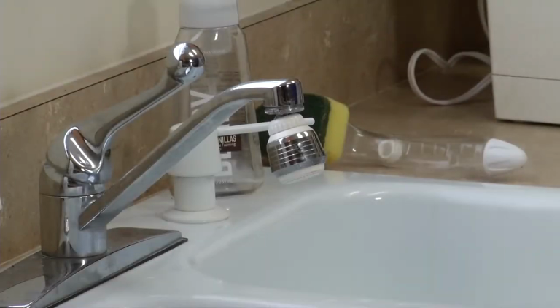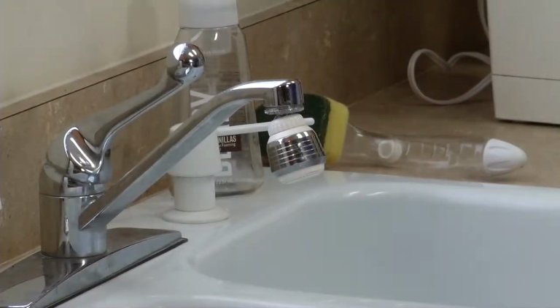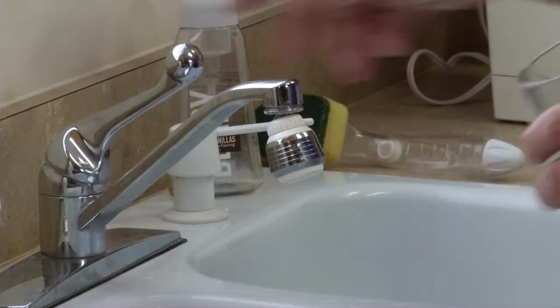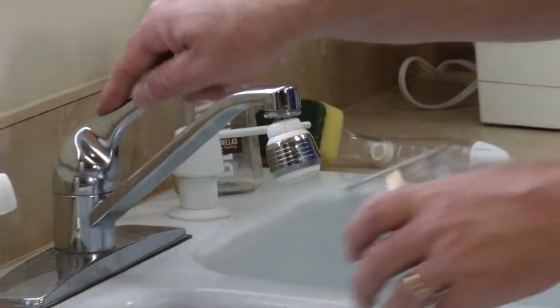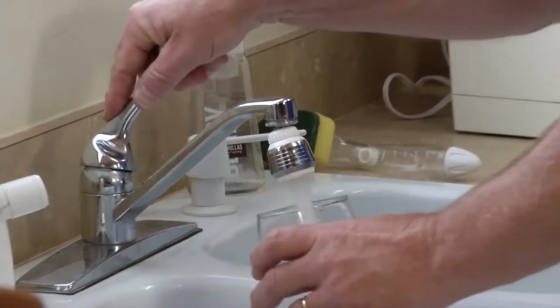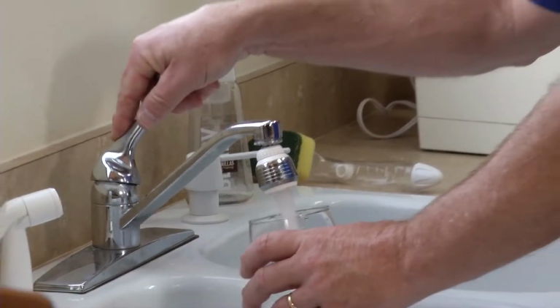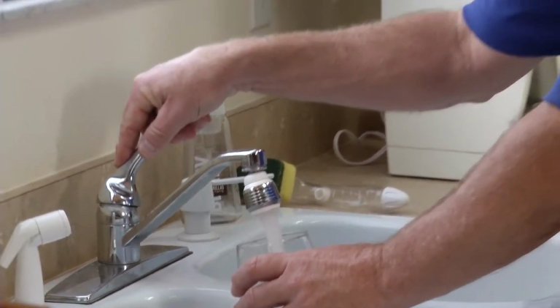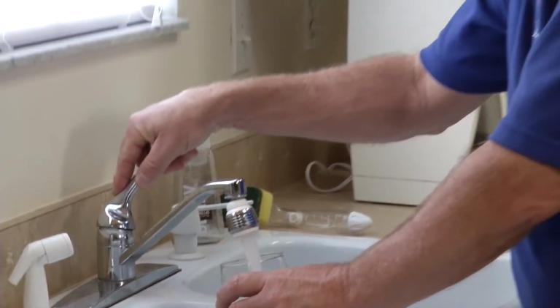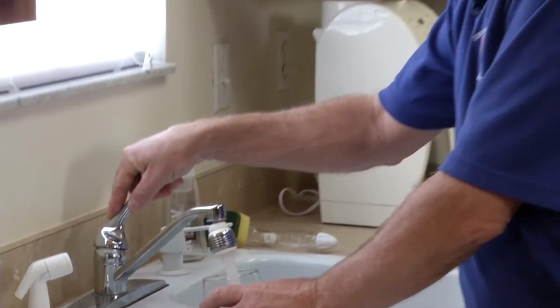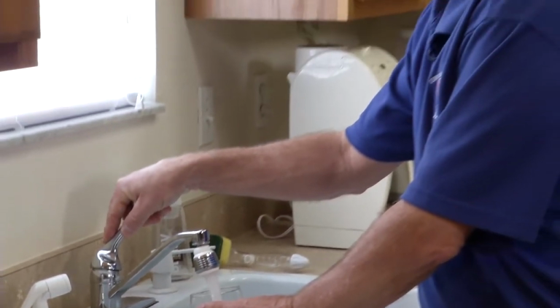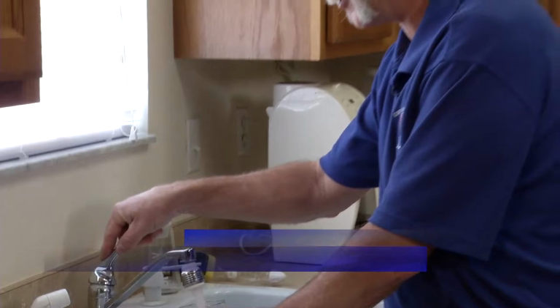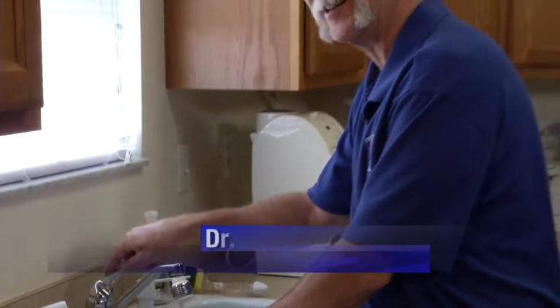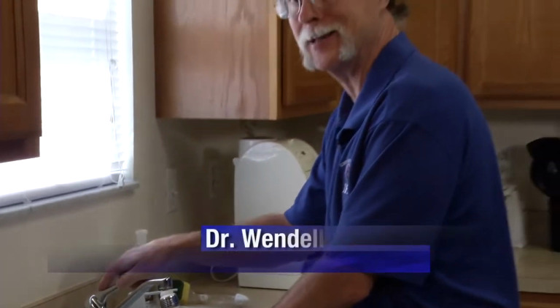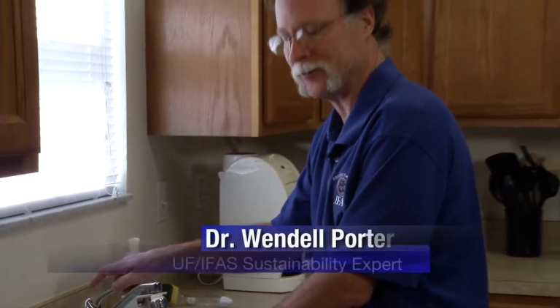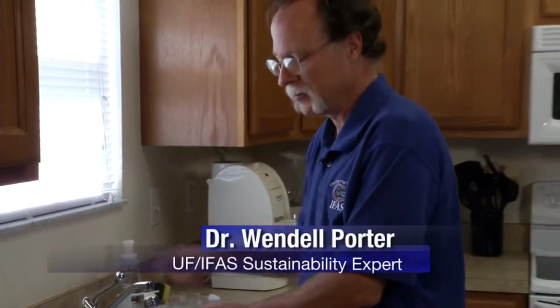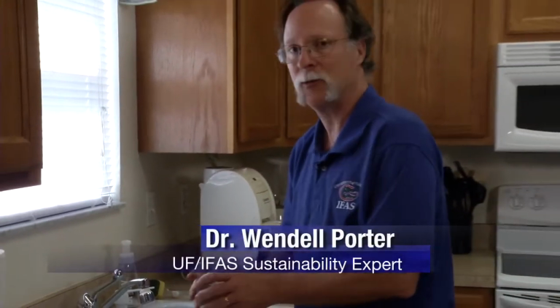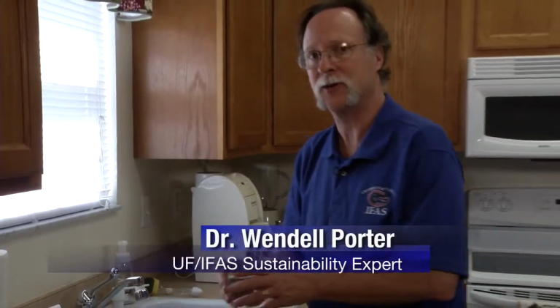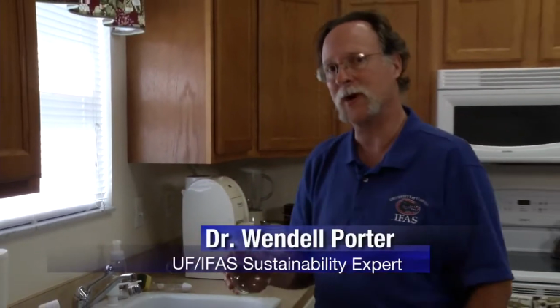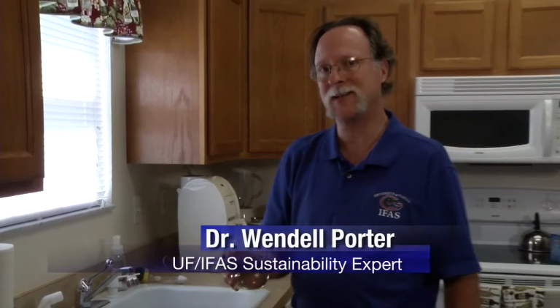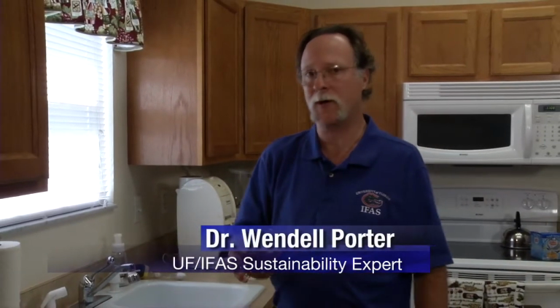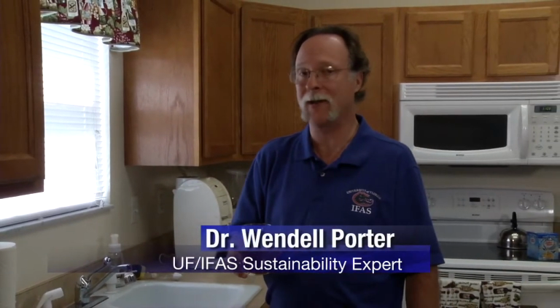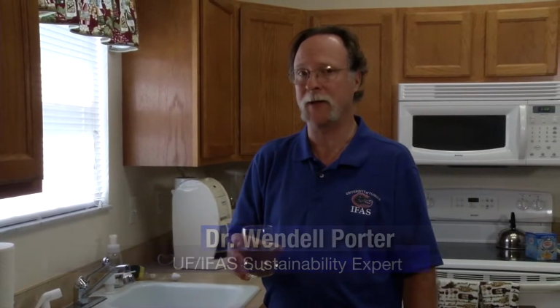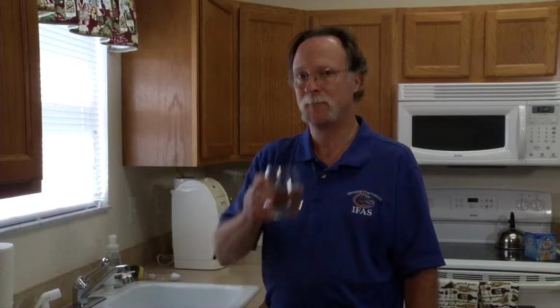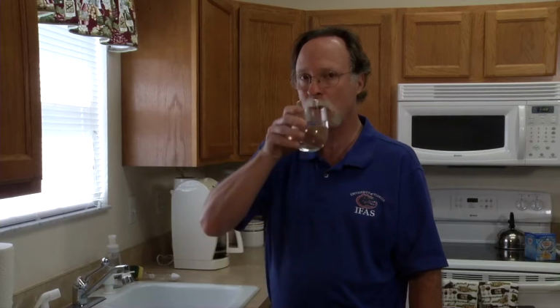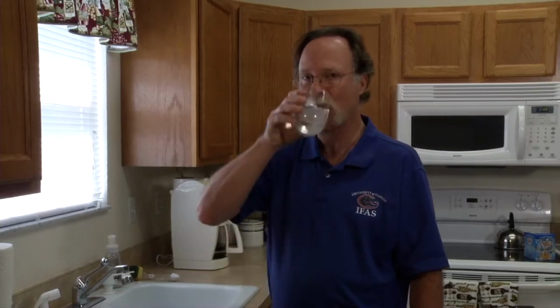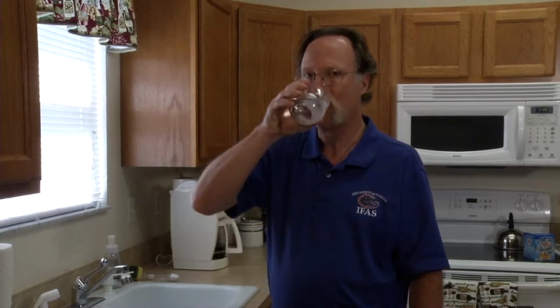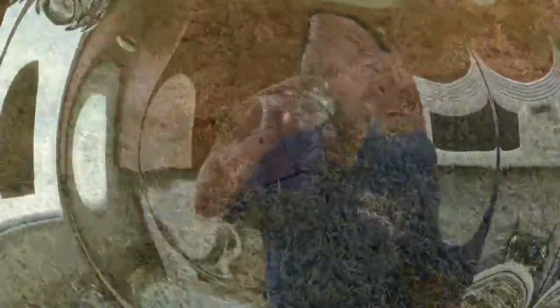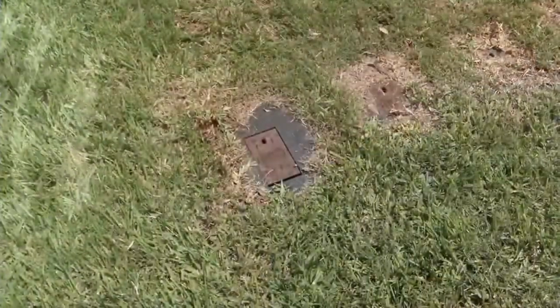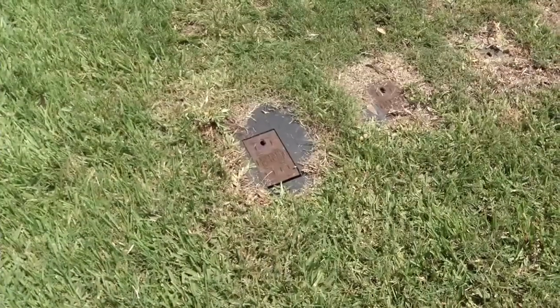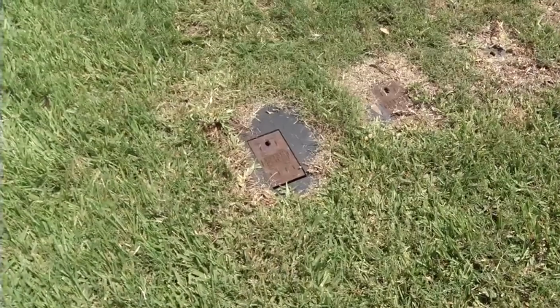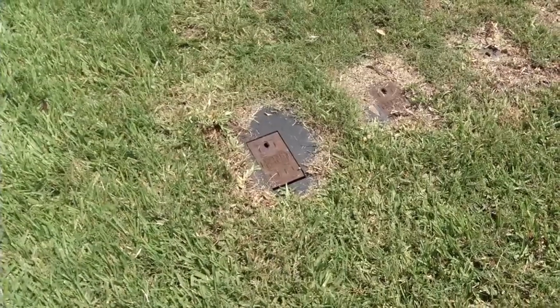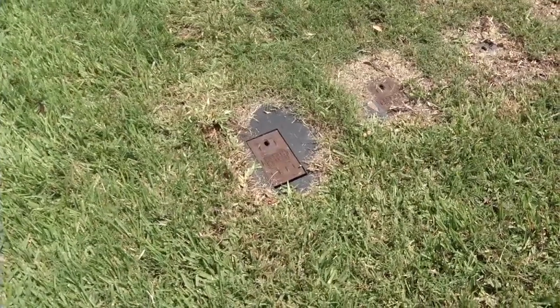A typical family of four in Florida might use a hundred thousand gallons of water a year just inside the house. Today we're going to show you some ways to save water and money.